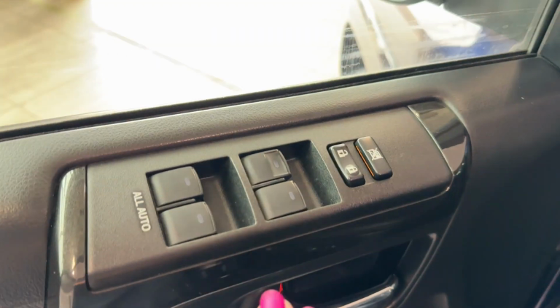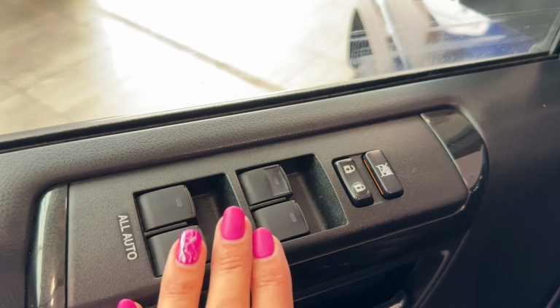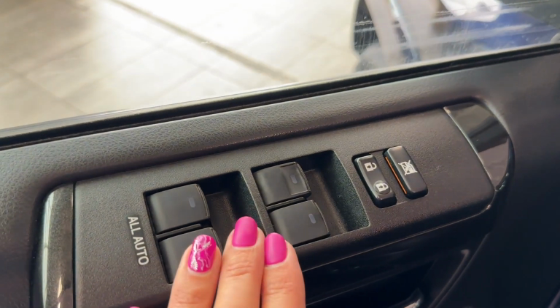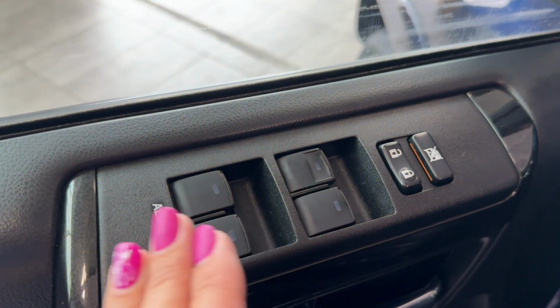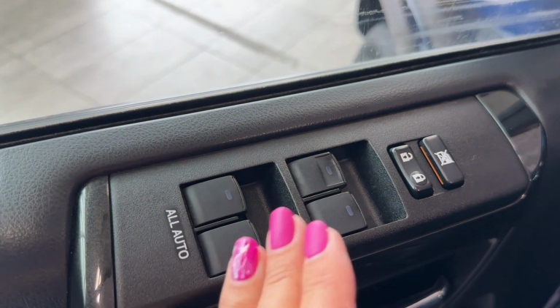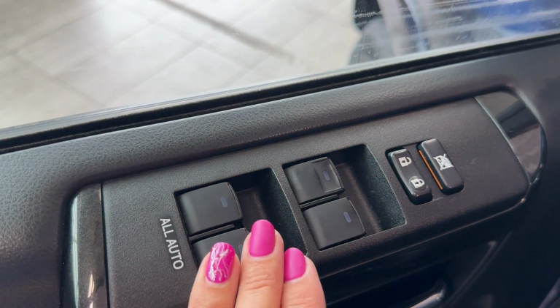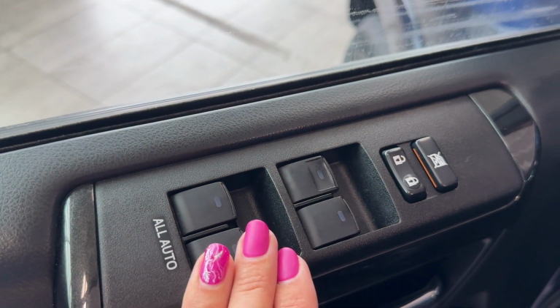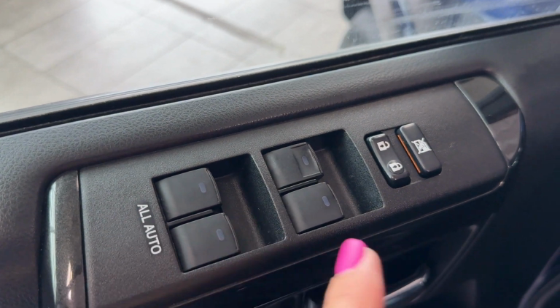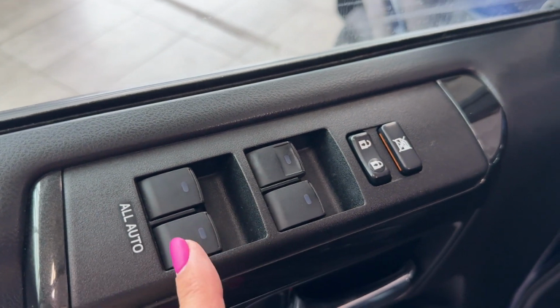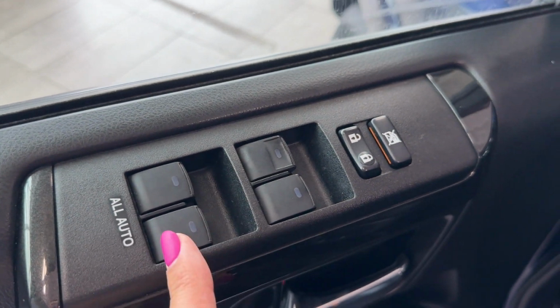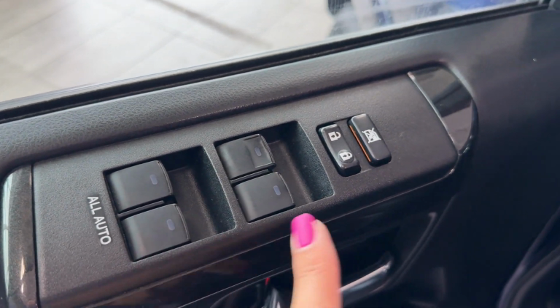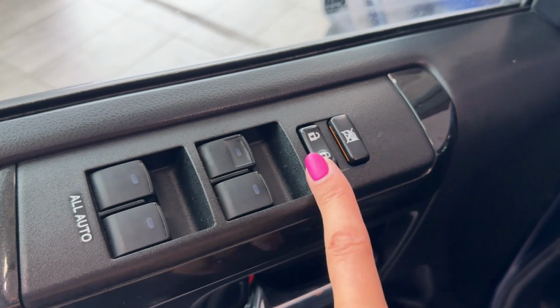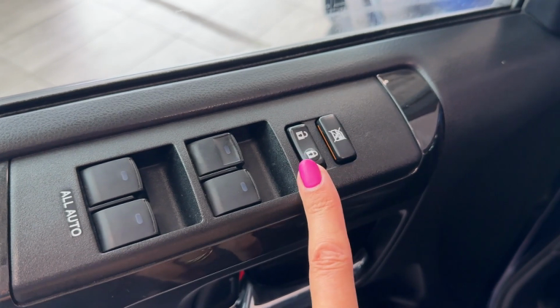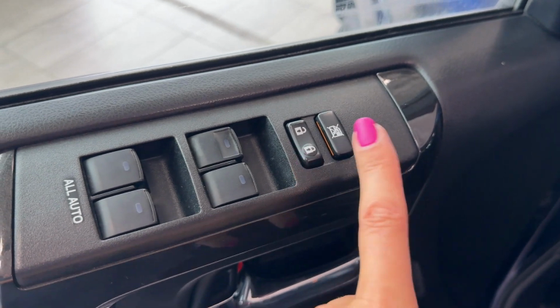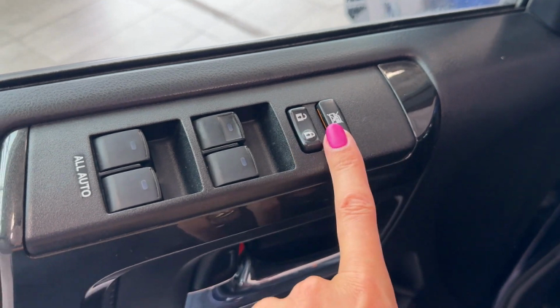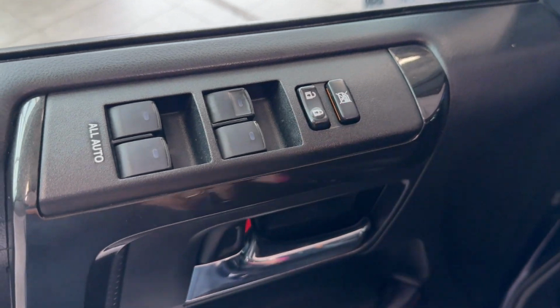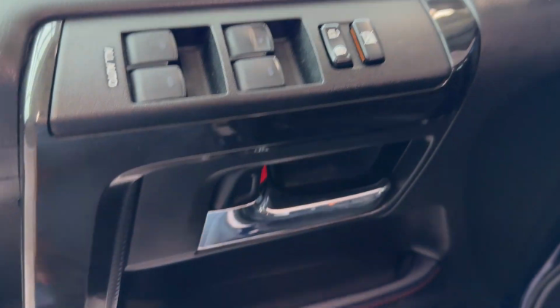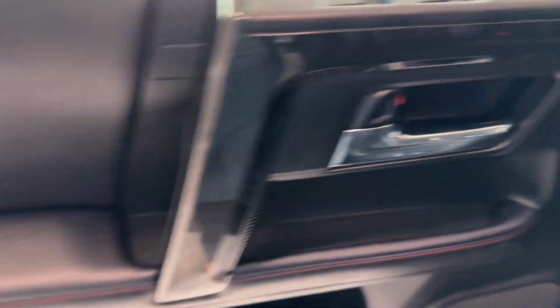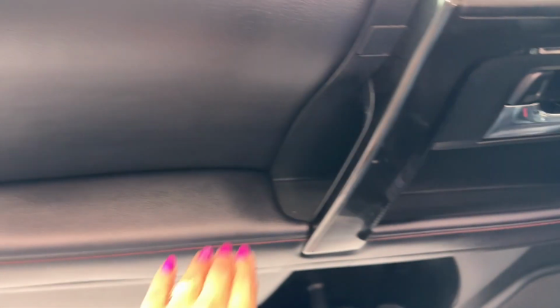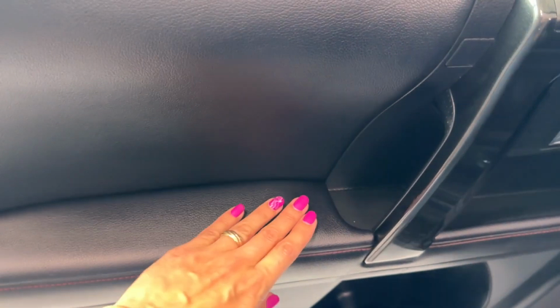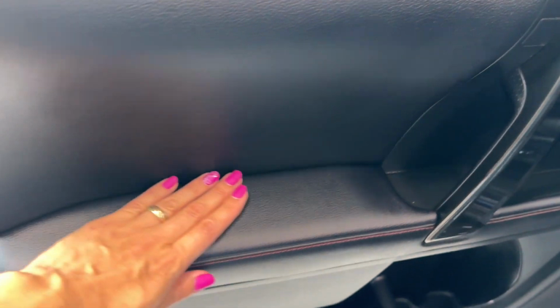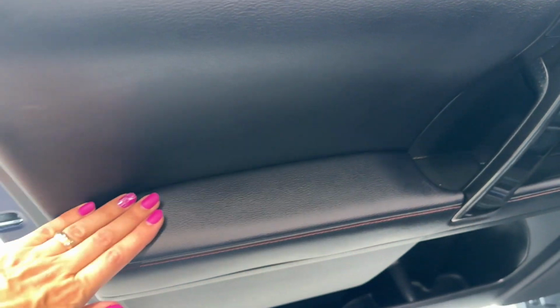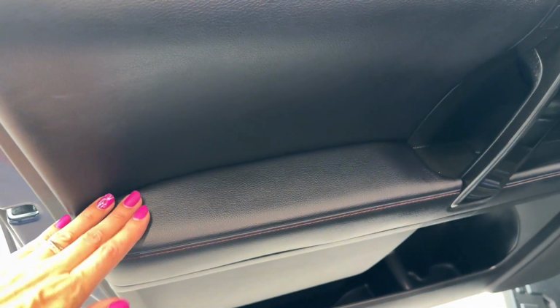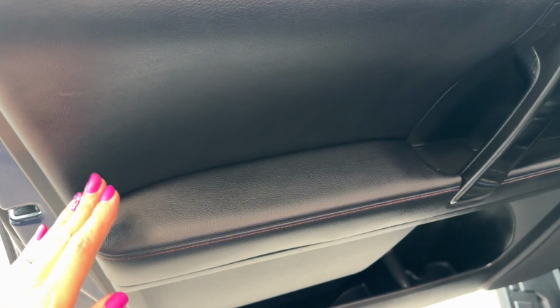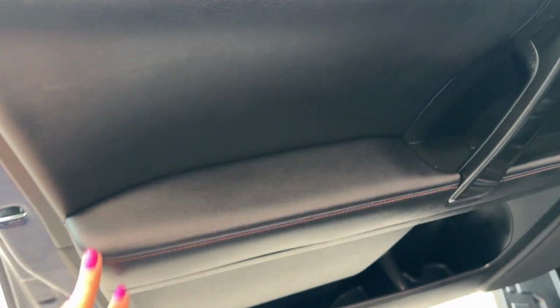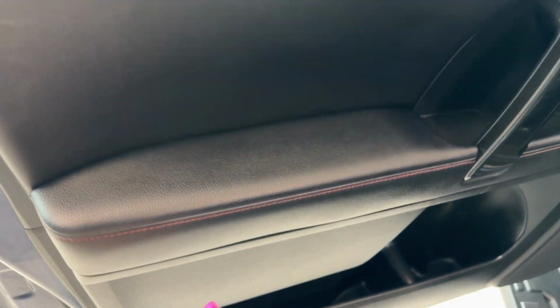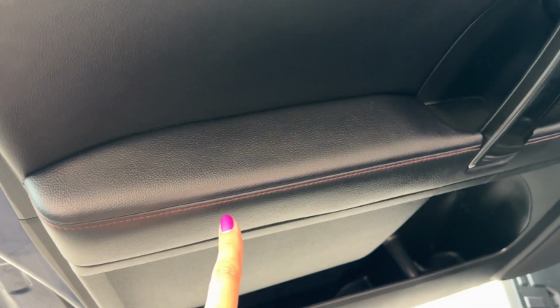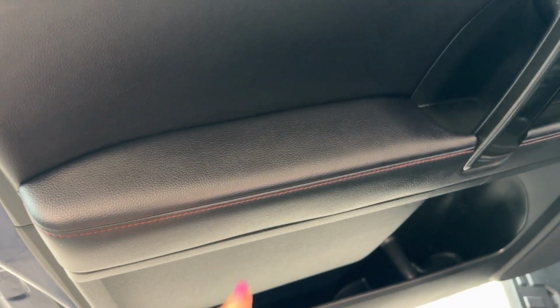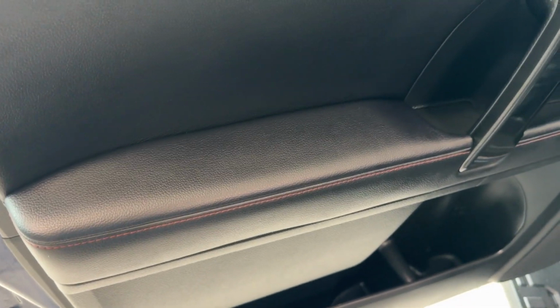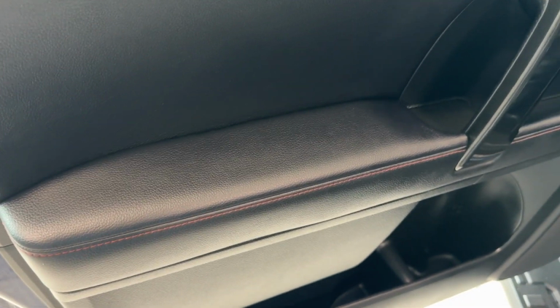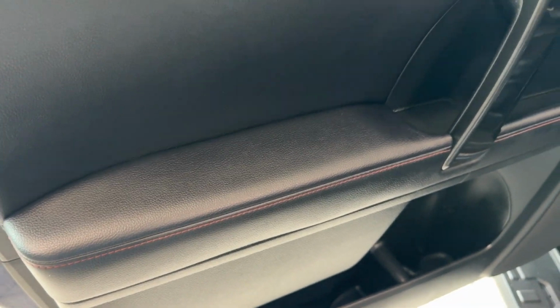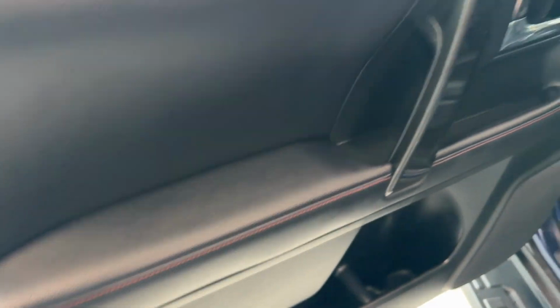Powered windows with auto up and down for all four windows, power doors, window lock, and leather-like inserts with red TRD stitching.